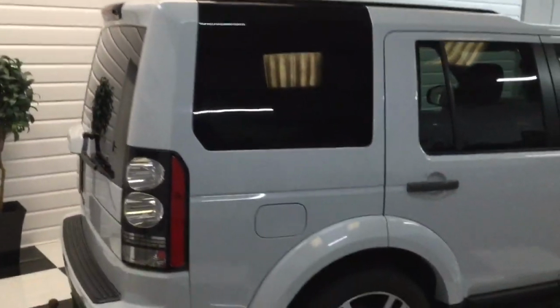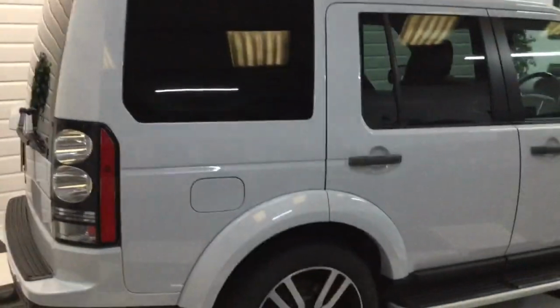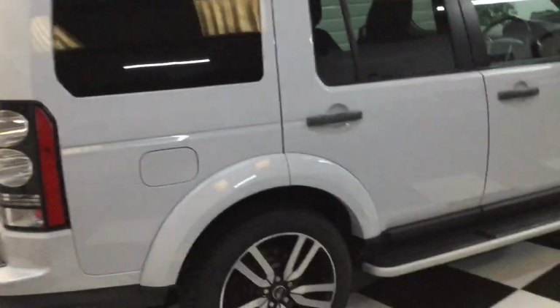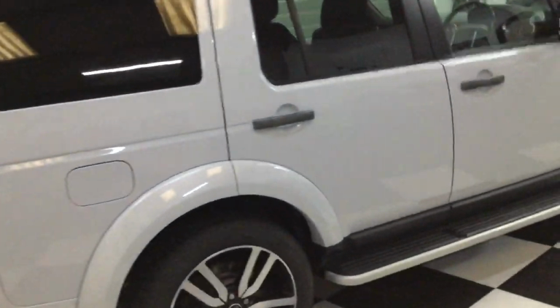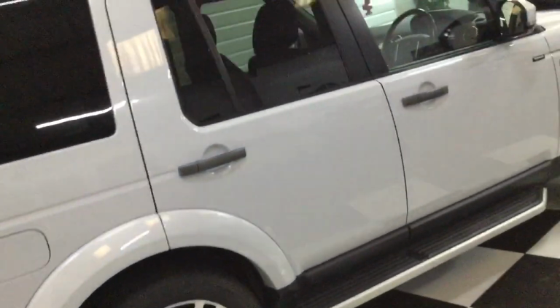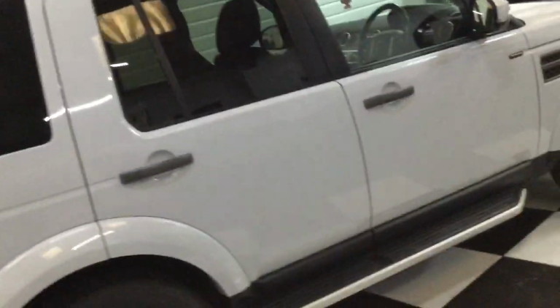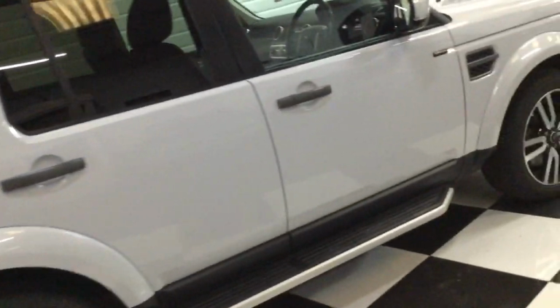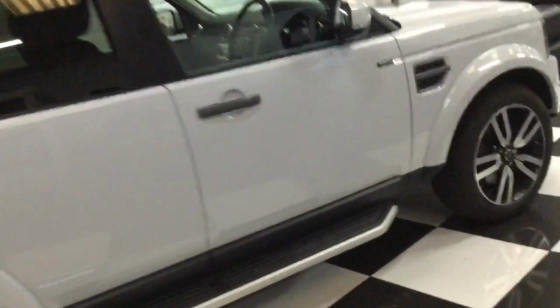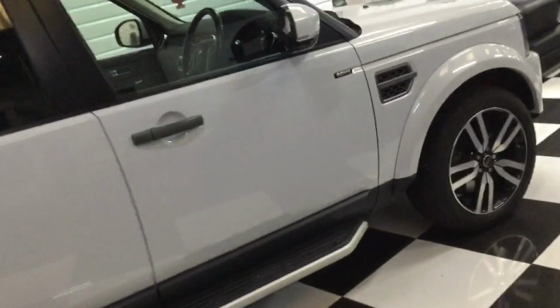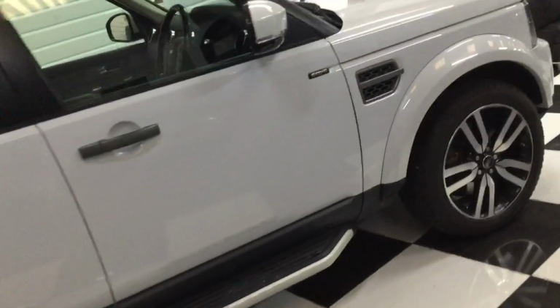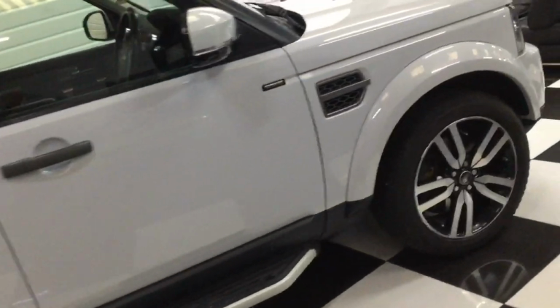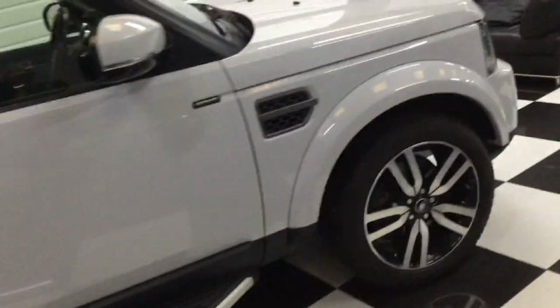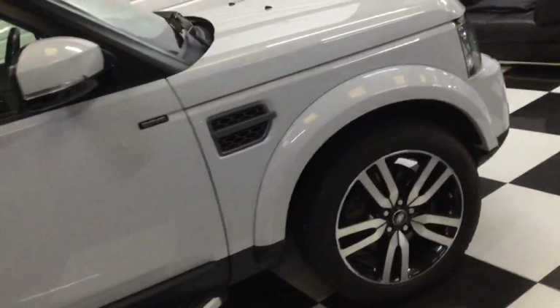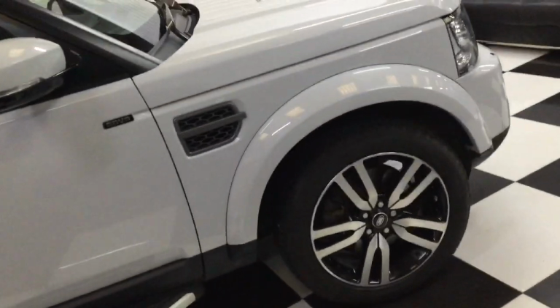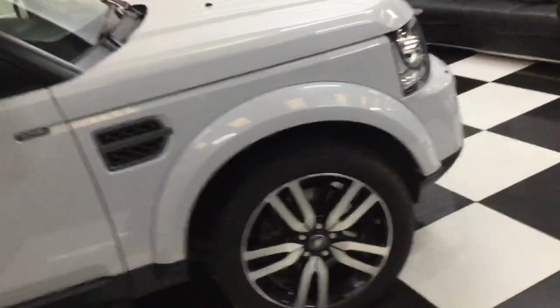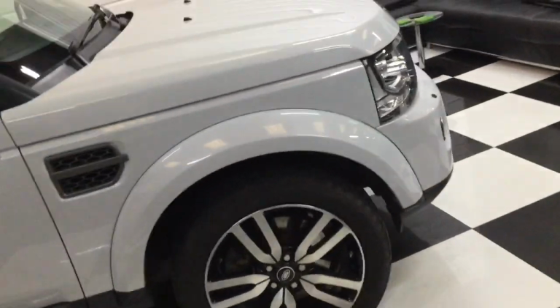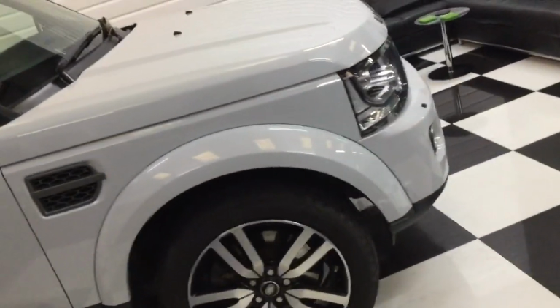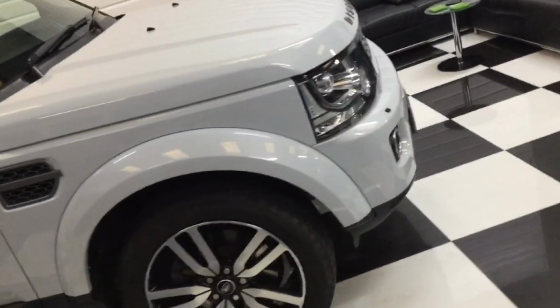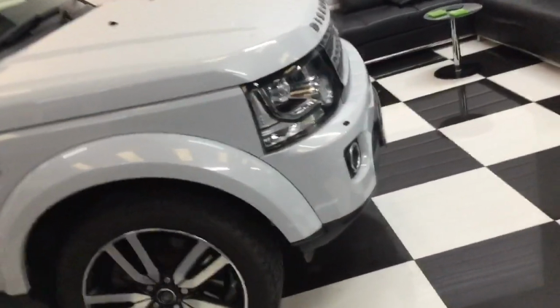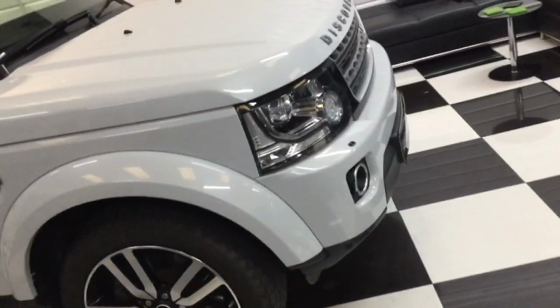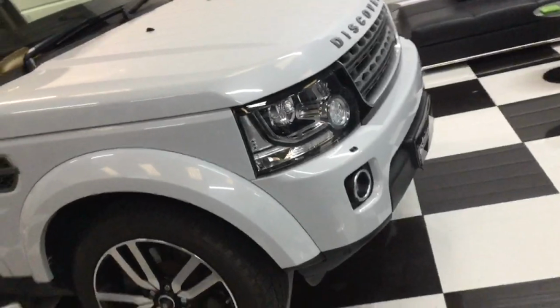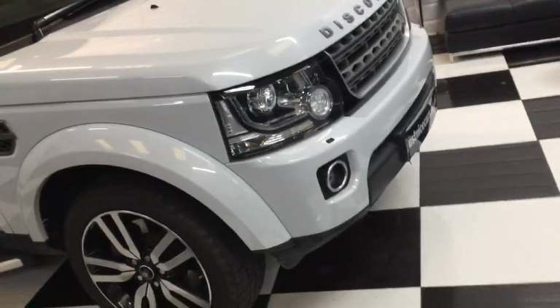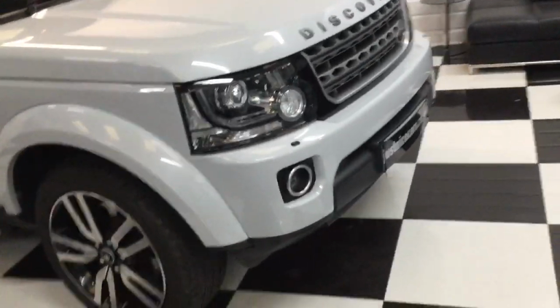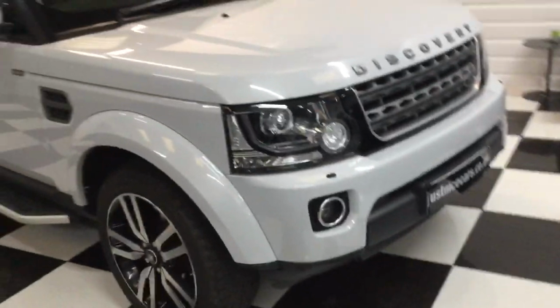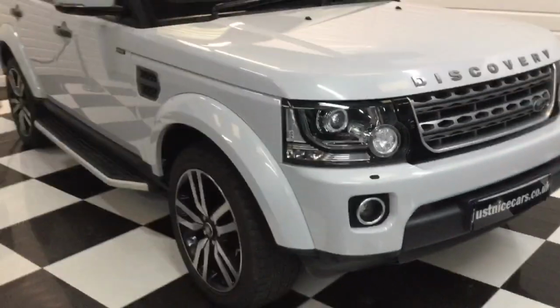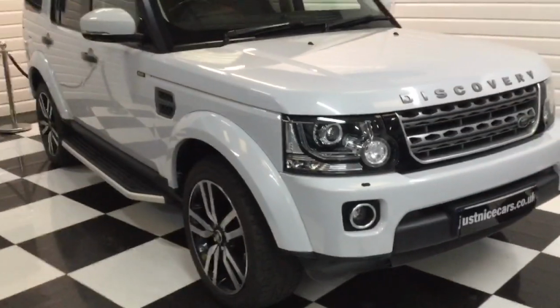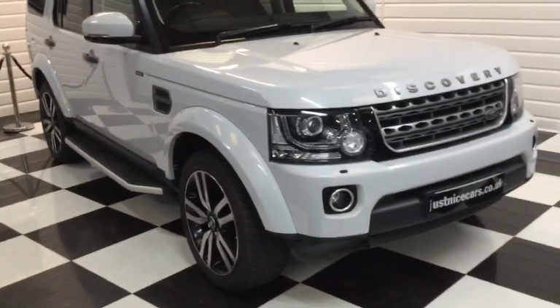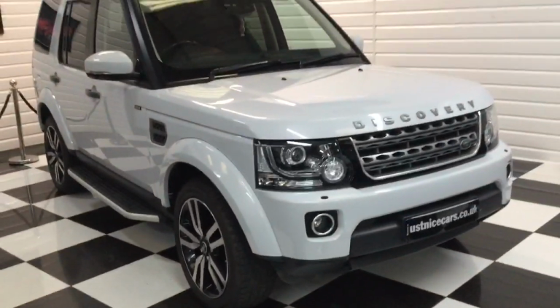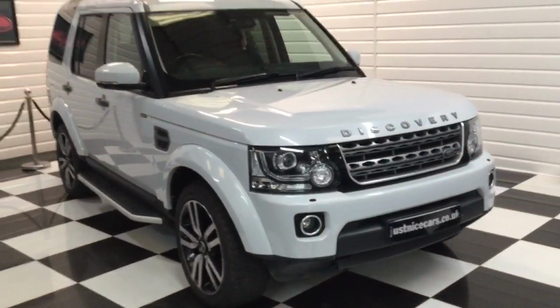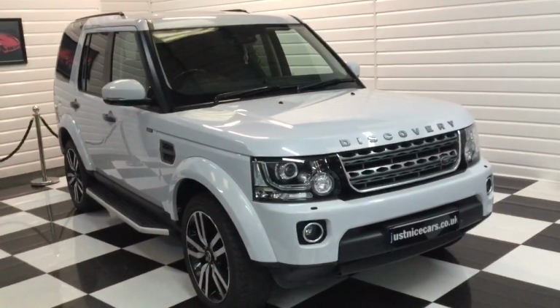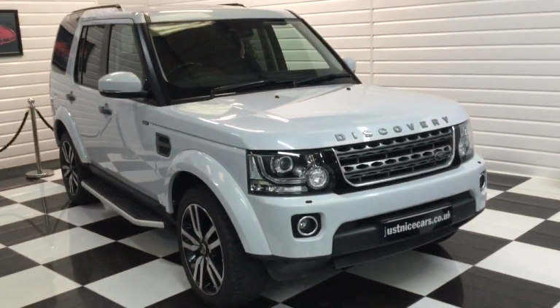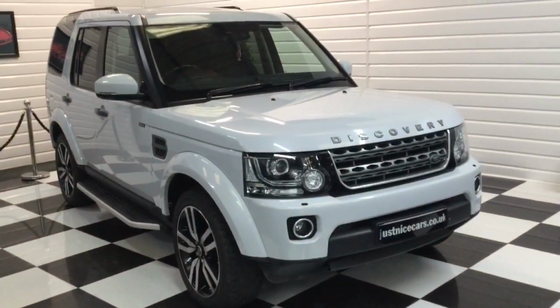So as a commercial you've got your tax benefits for your company if that's why you're looking for a commercial, and there's no VAT on this one. Thank you for watching.